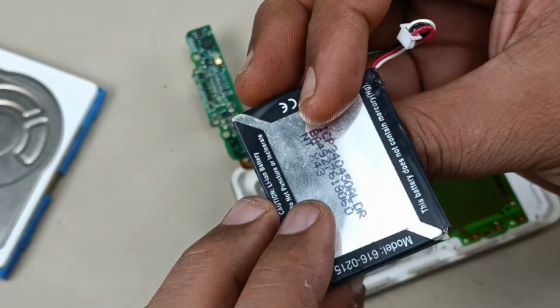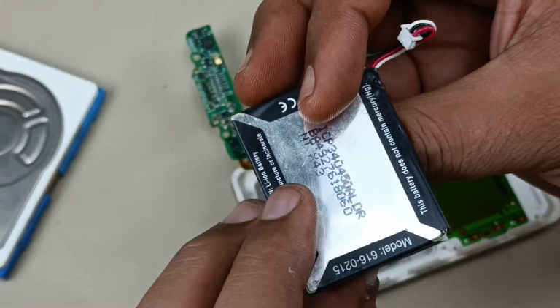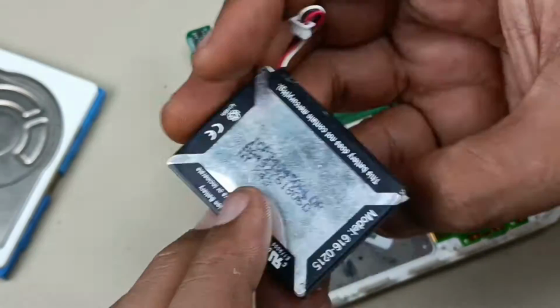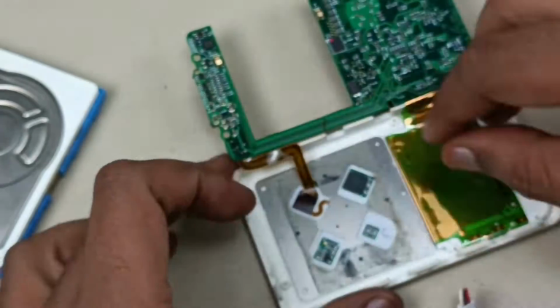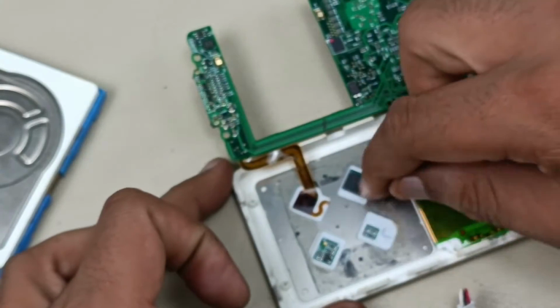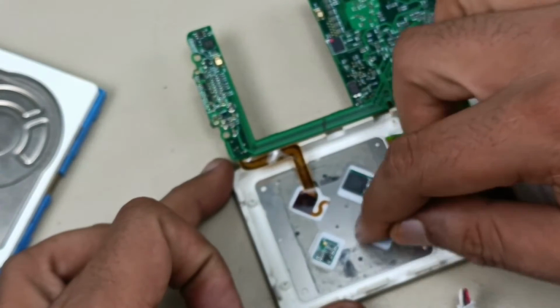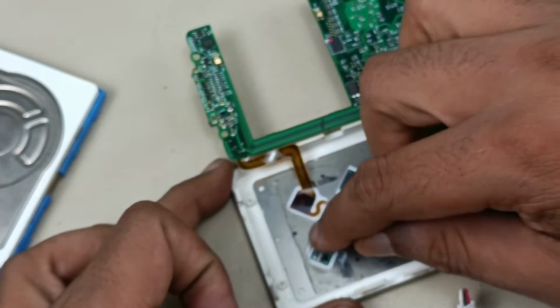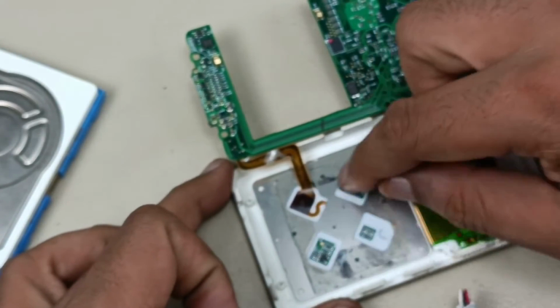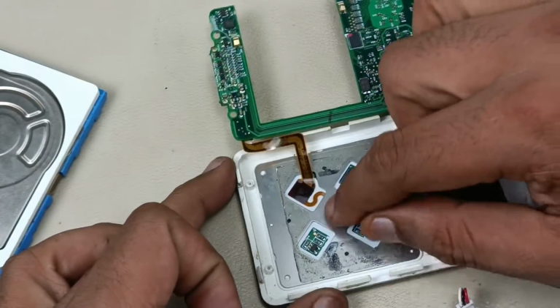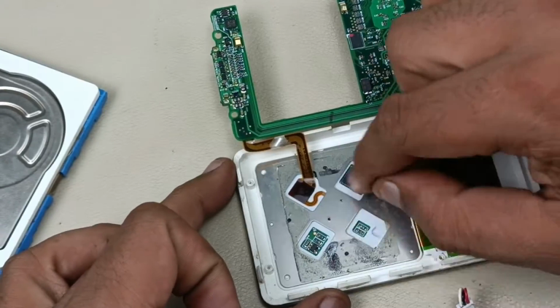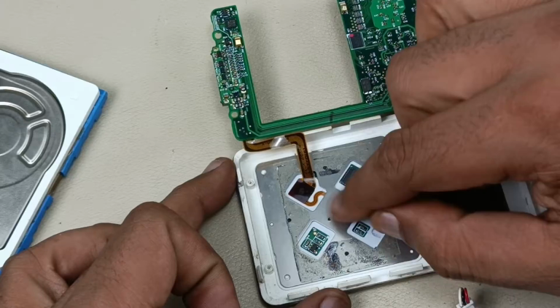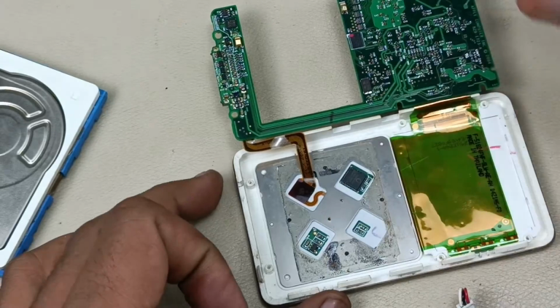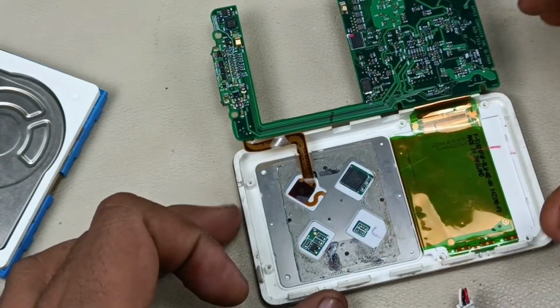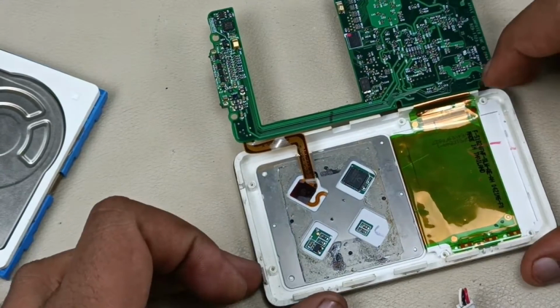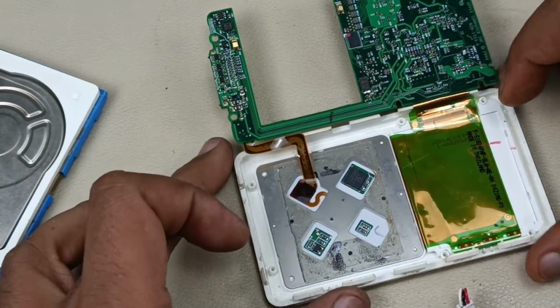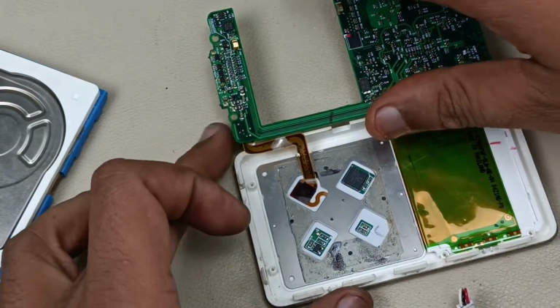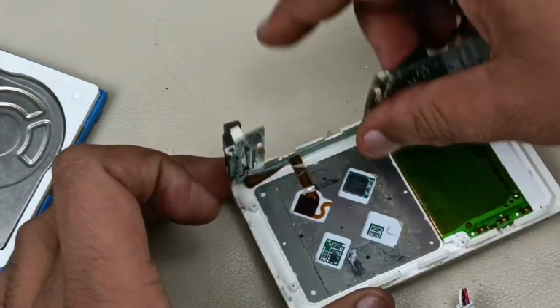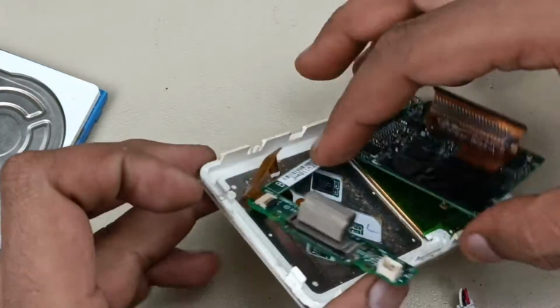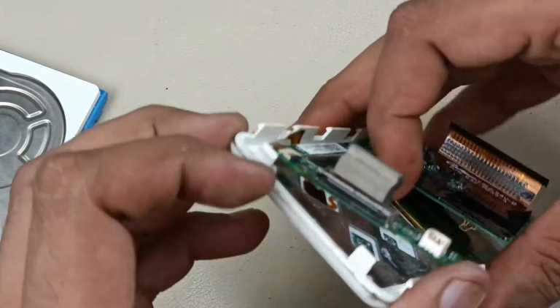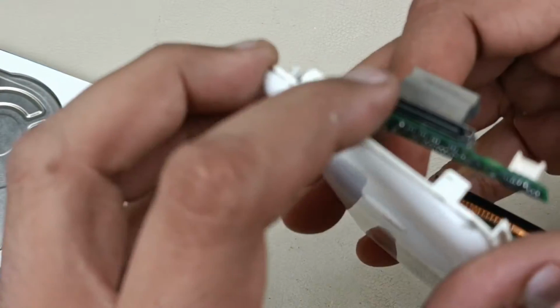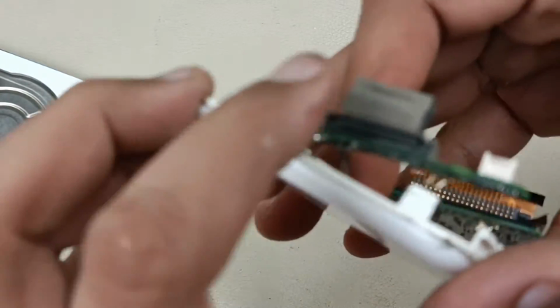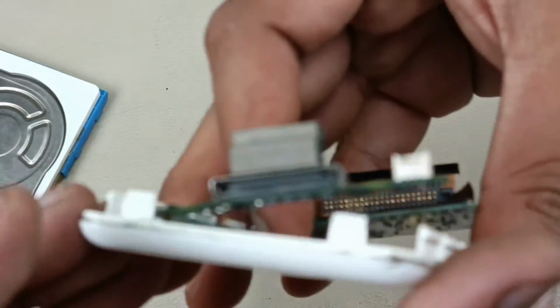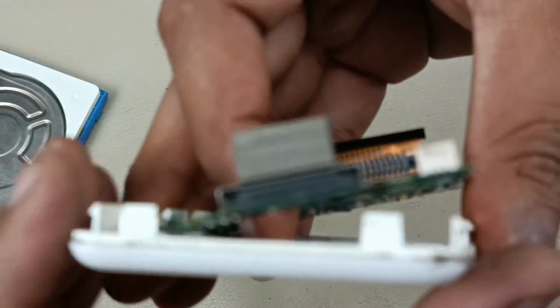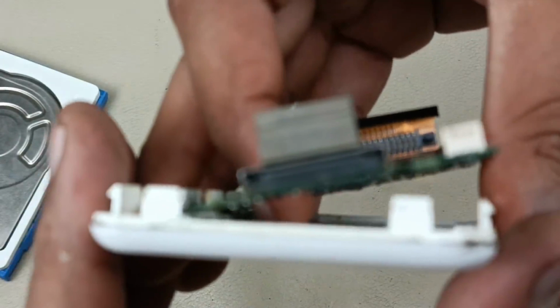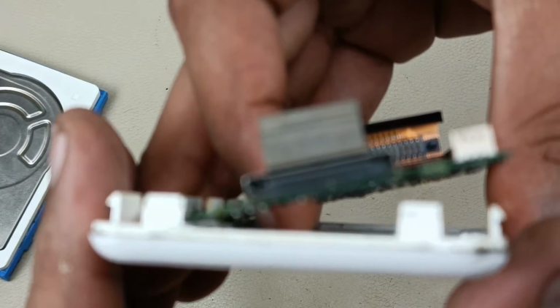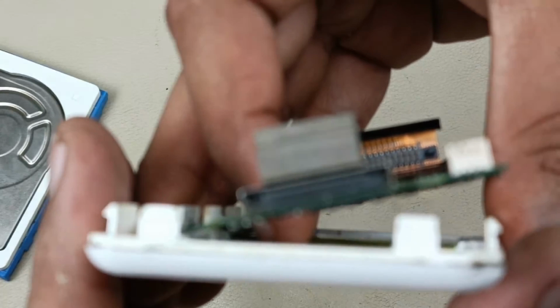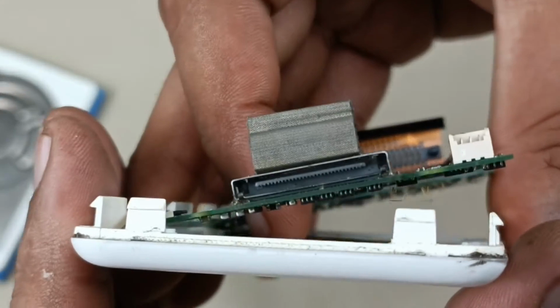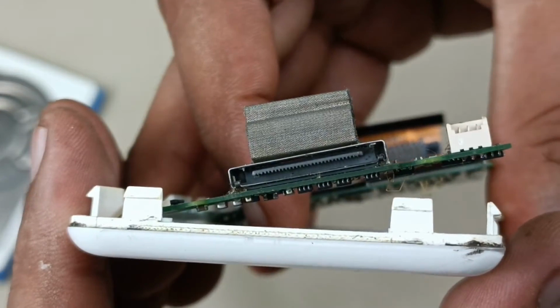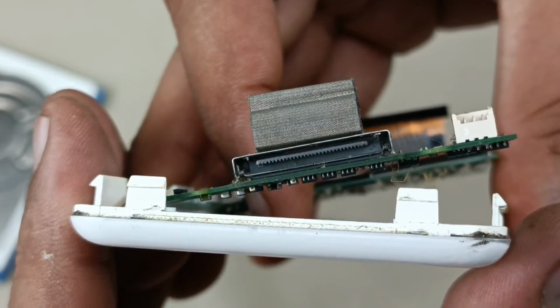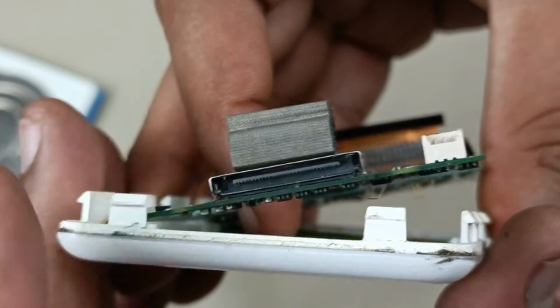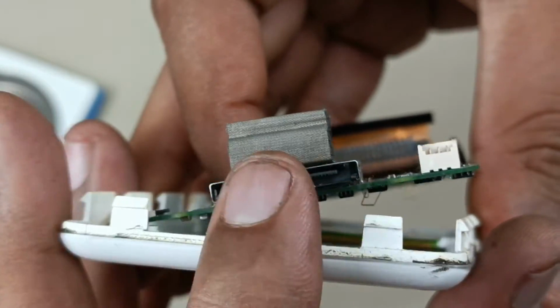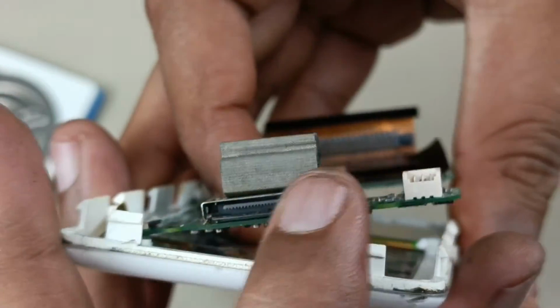And this is the back side of this jog dial. And this connector is the charging connector — coming closer. Charging connector.